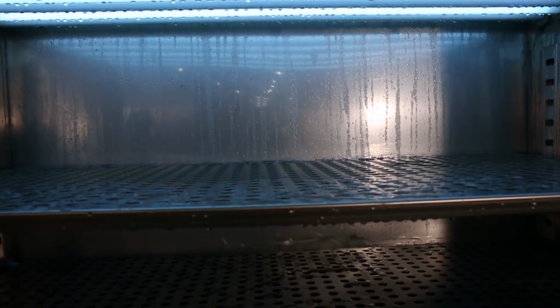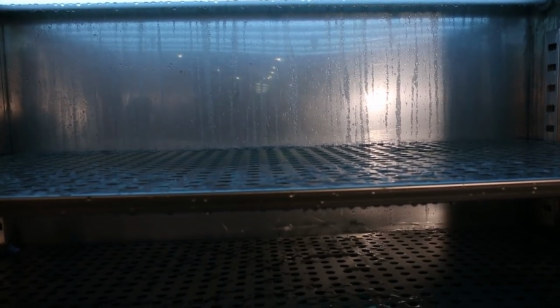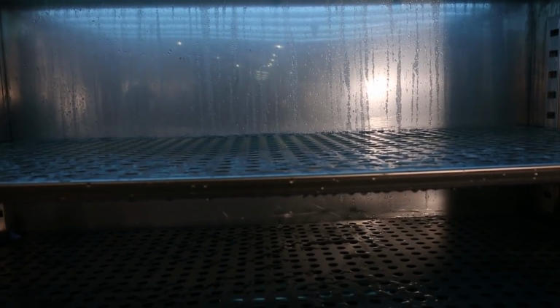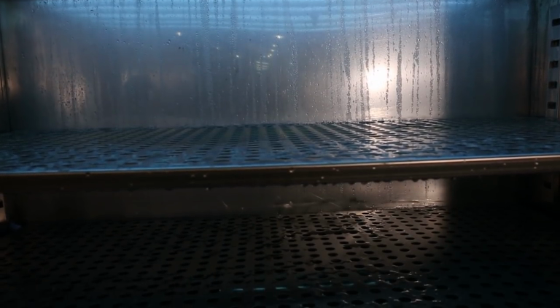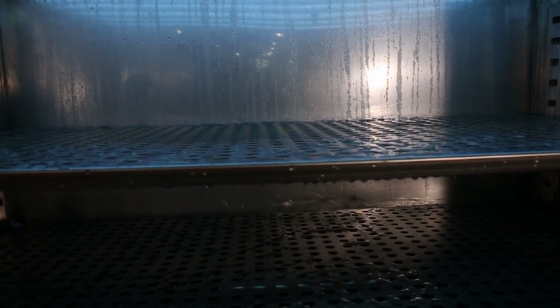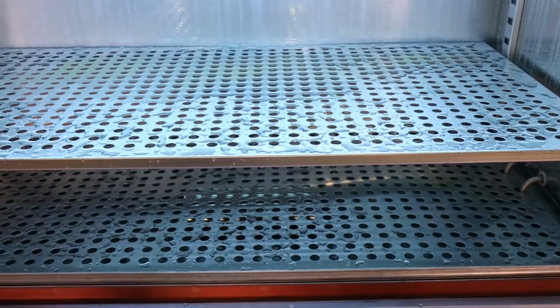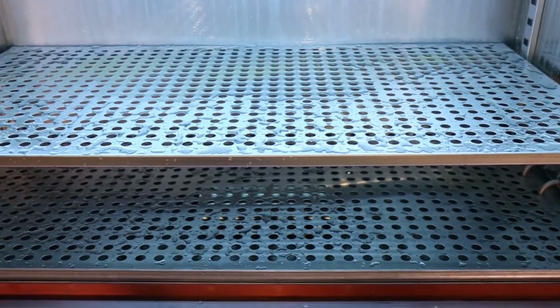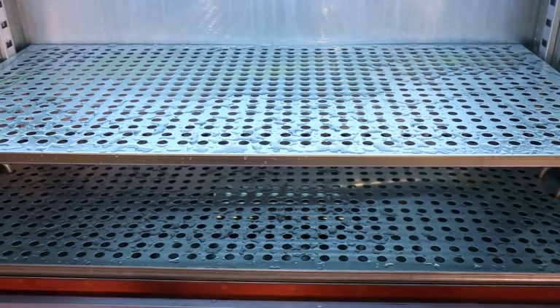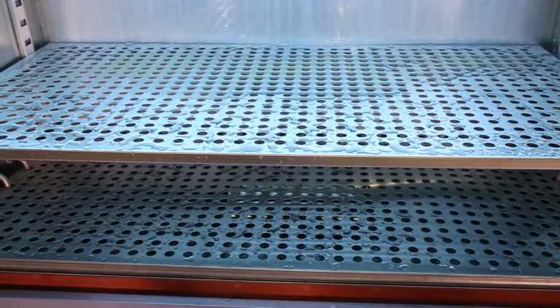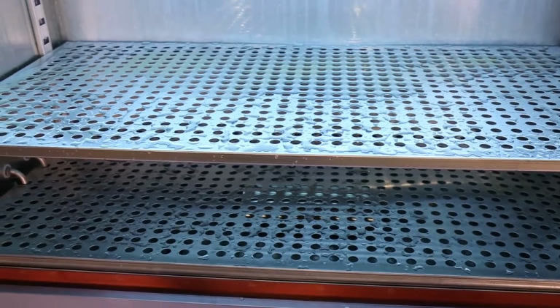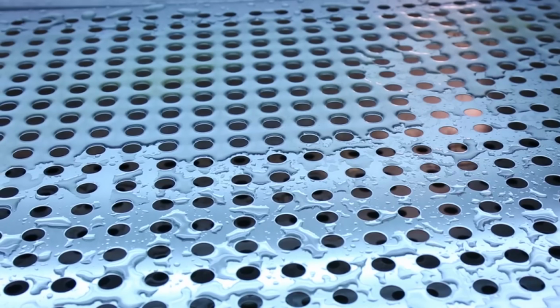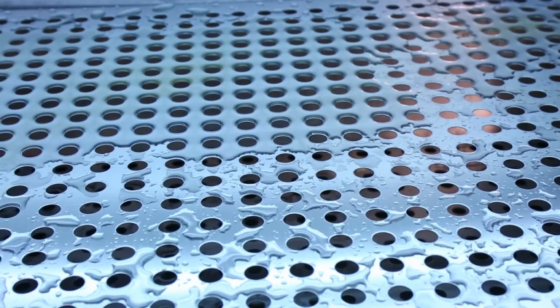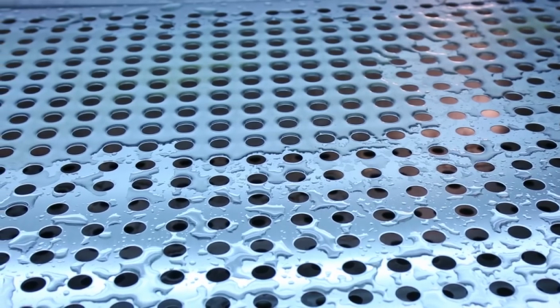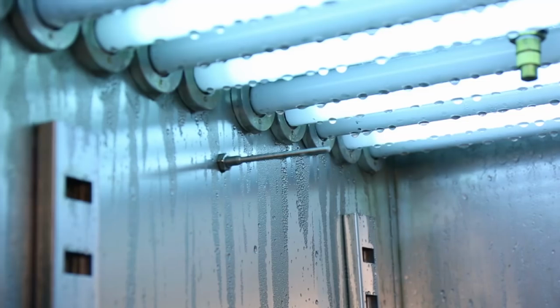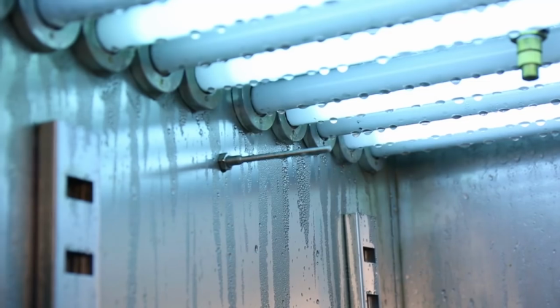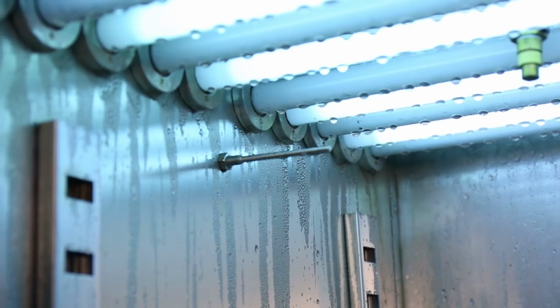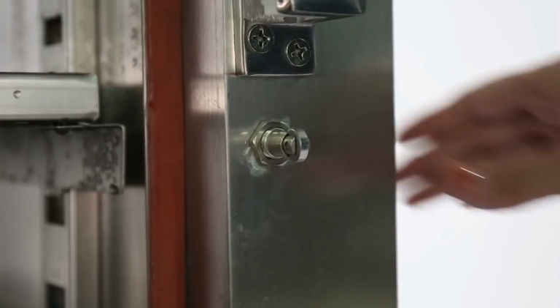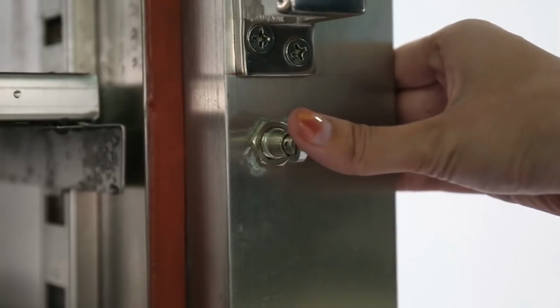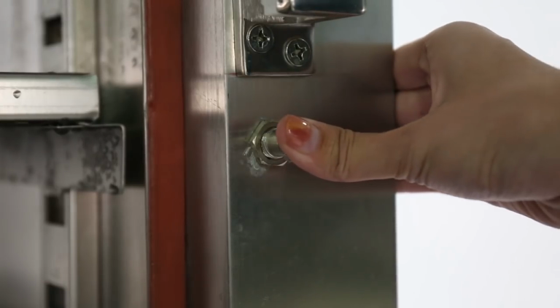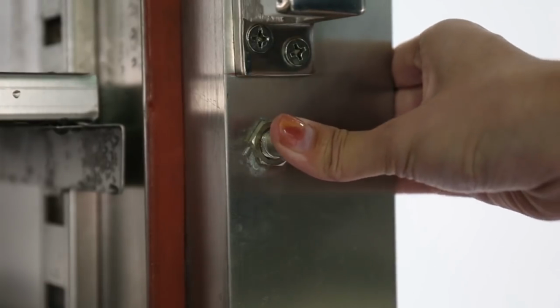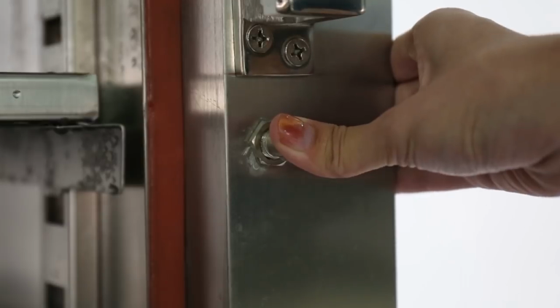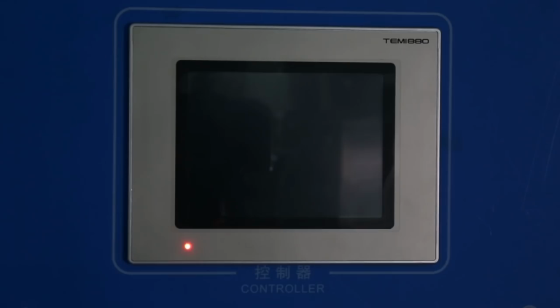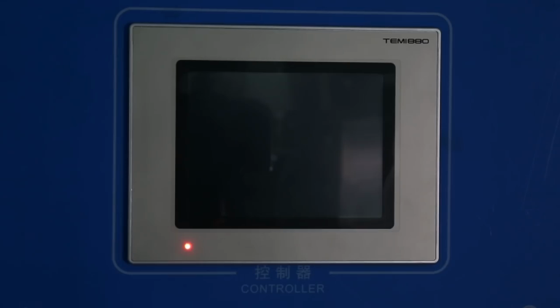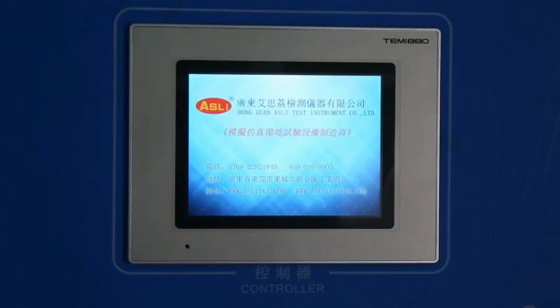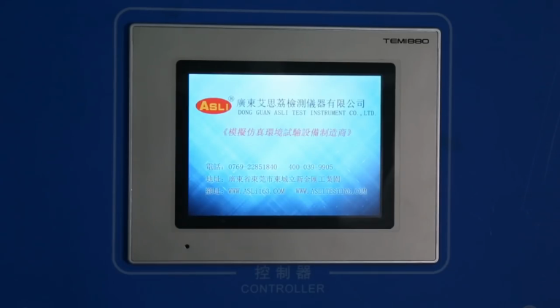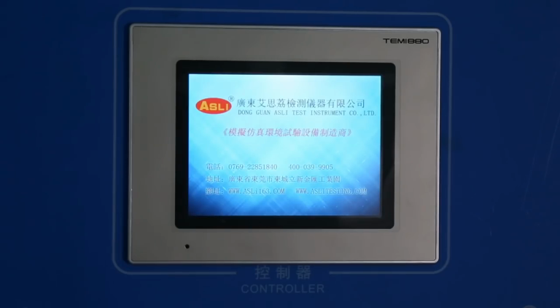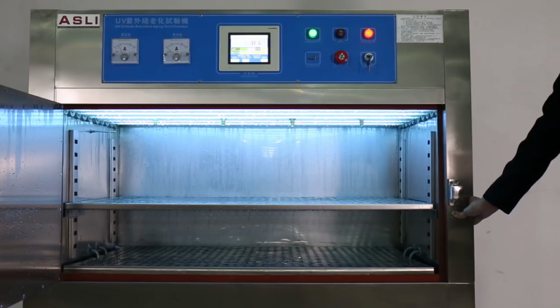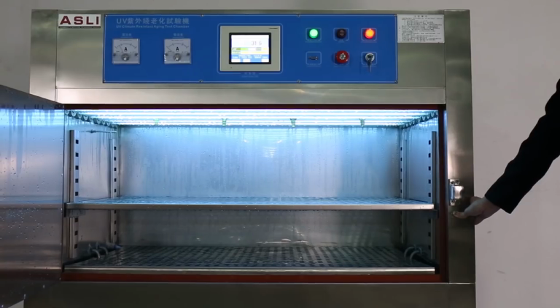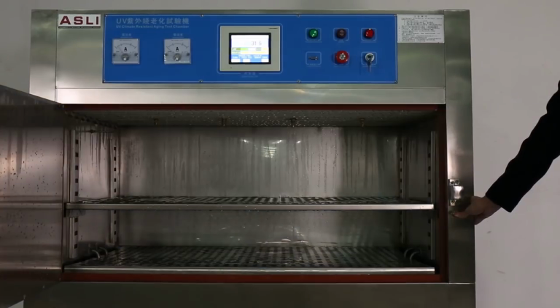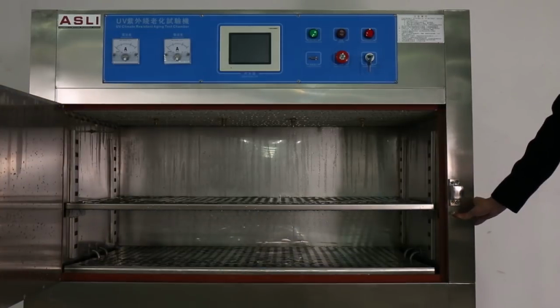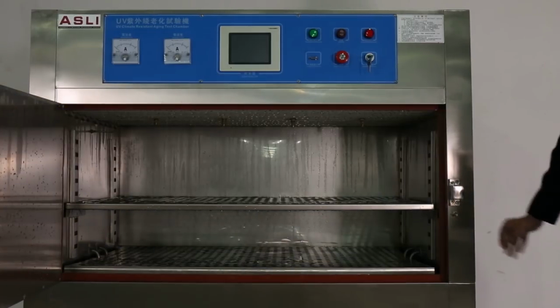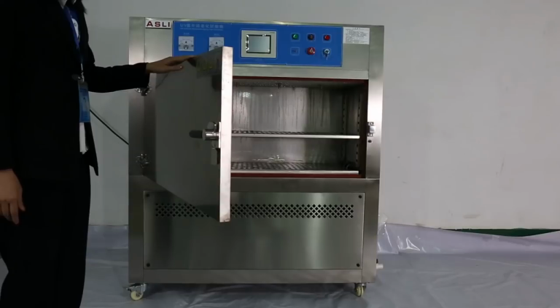Our chamber has good safety and protection functions. When someone suddenly opens the chamber door, the machine automatically shuts off. When the door is closed, the chamber starts again automatically from where it left off.